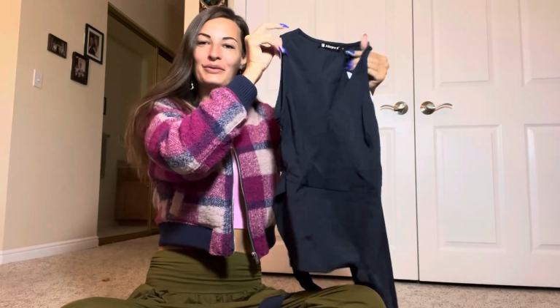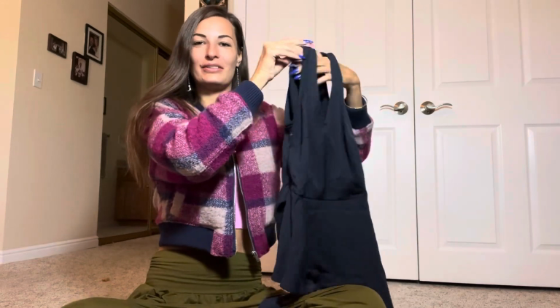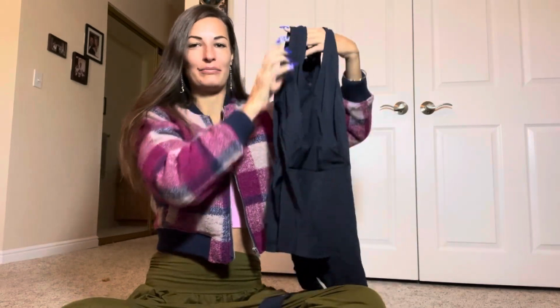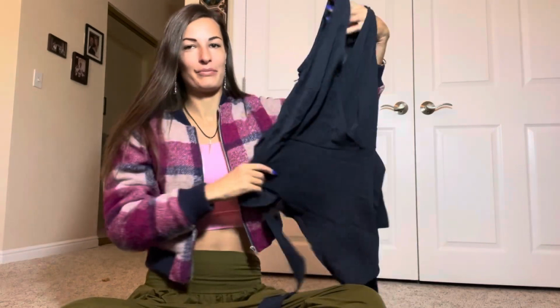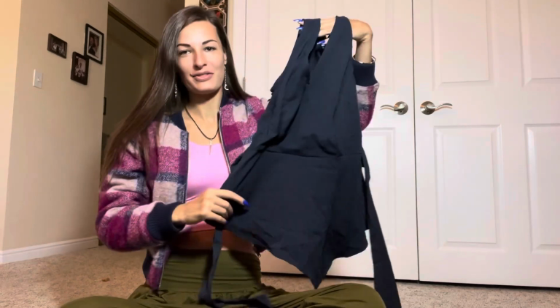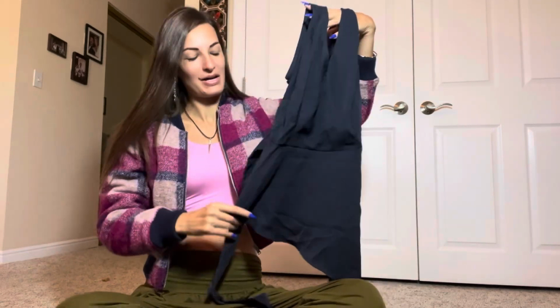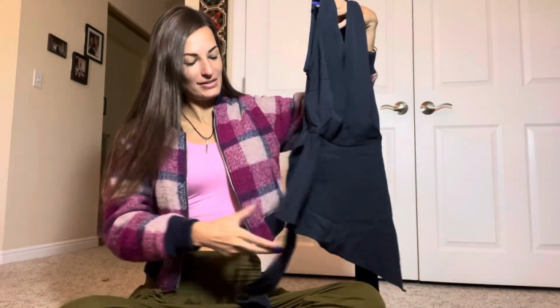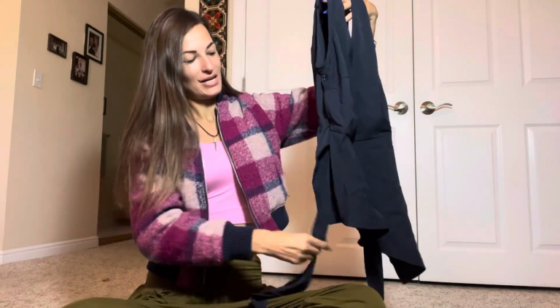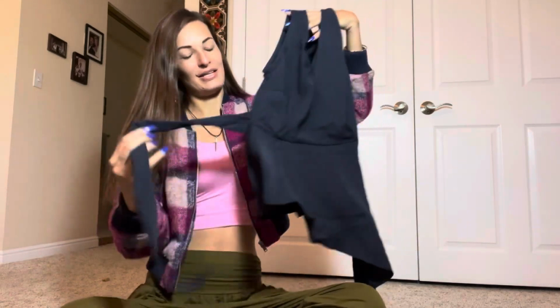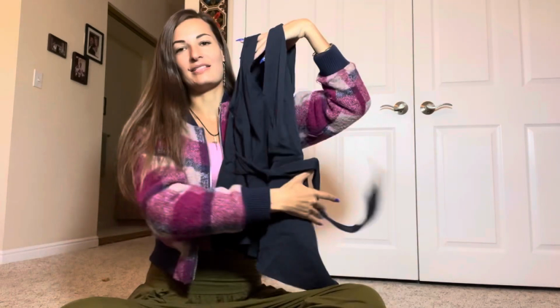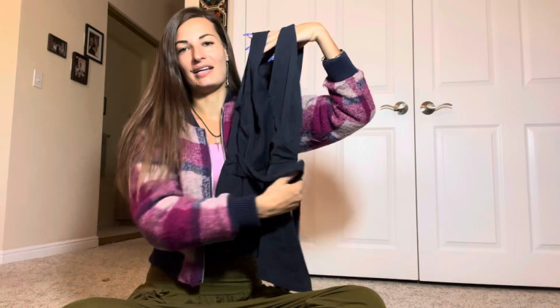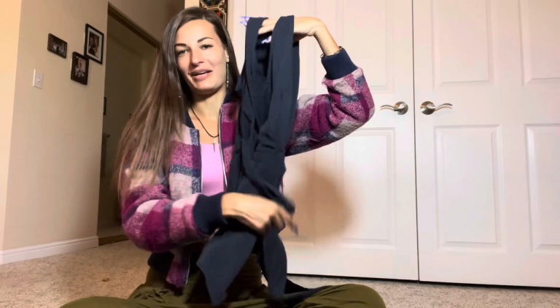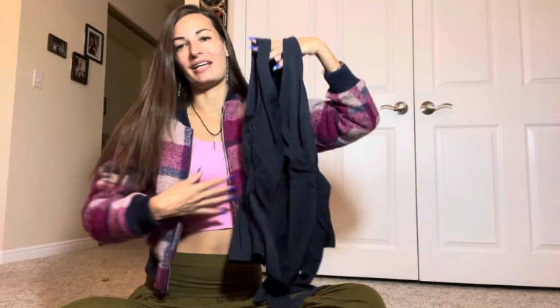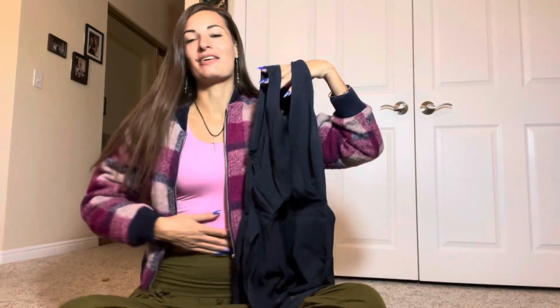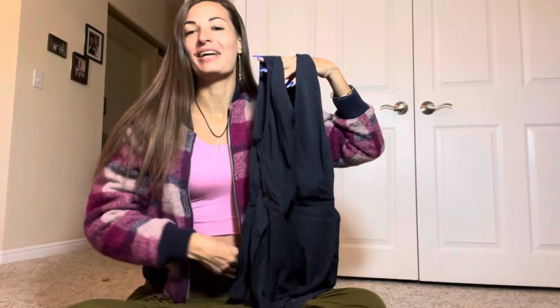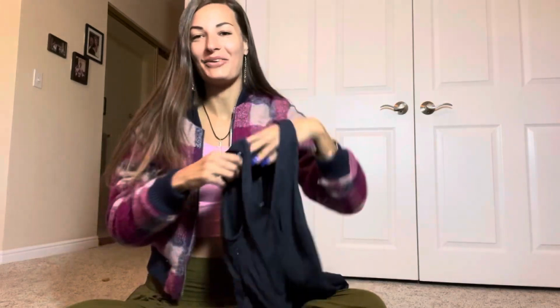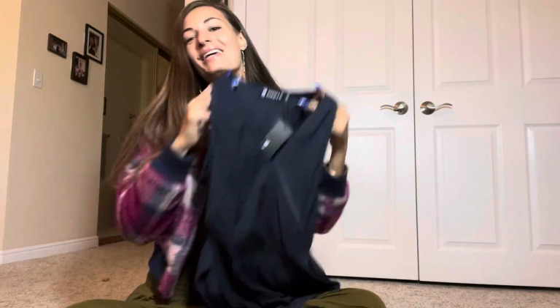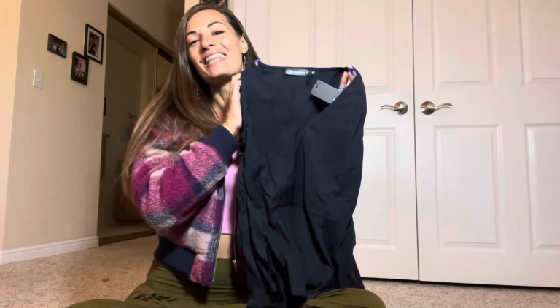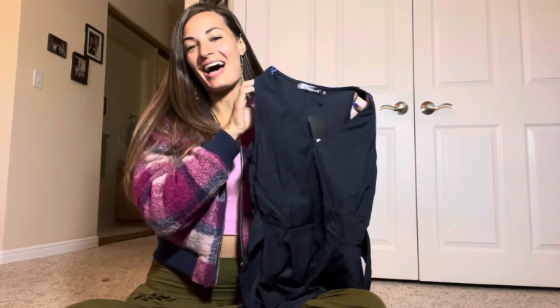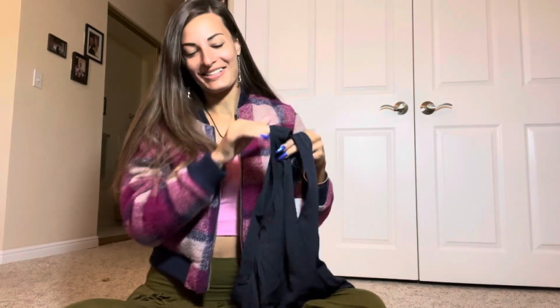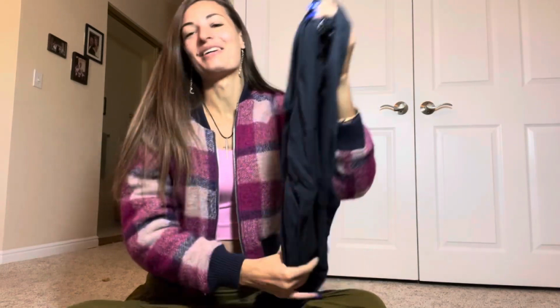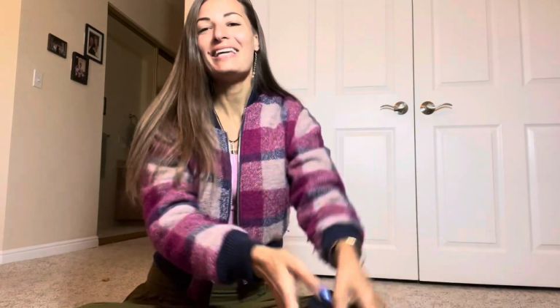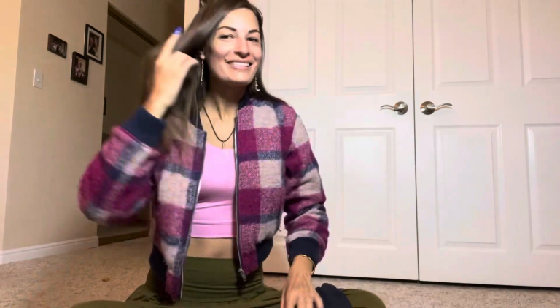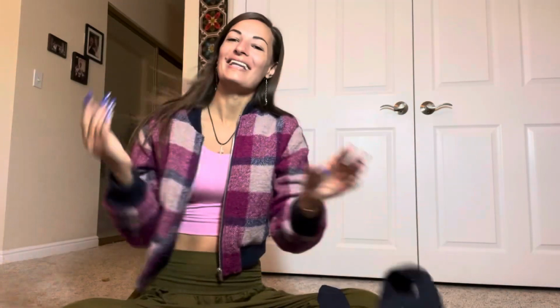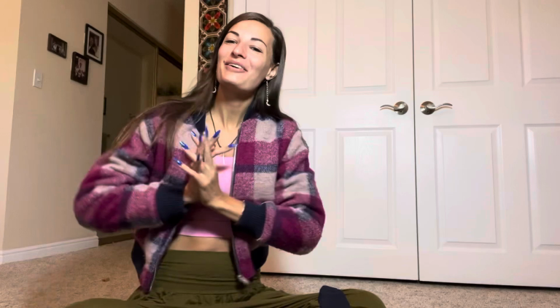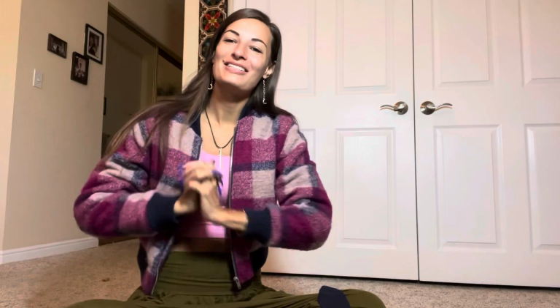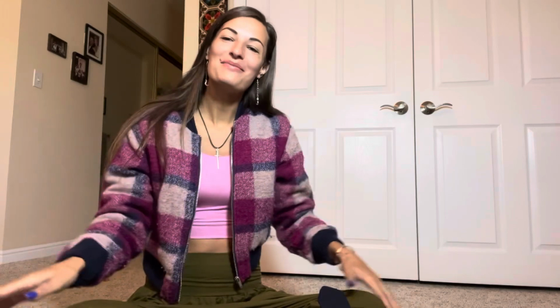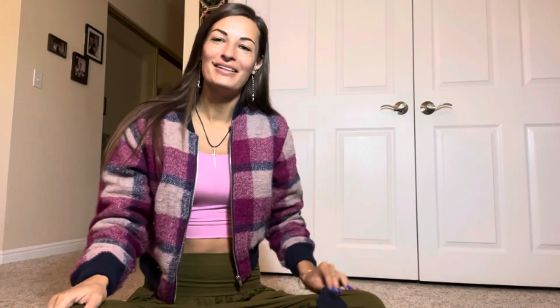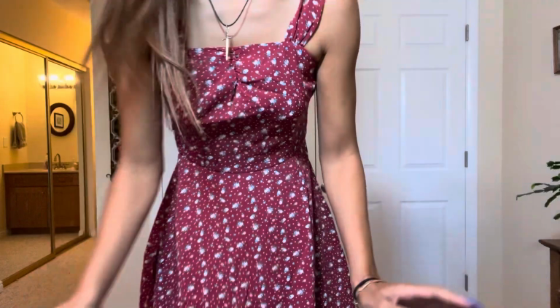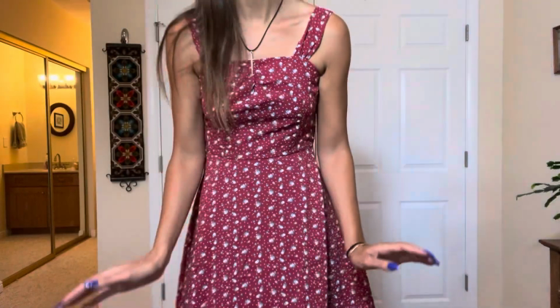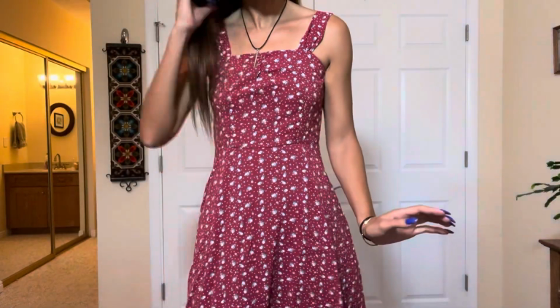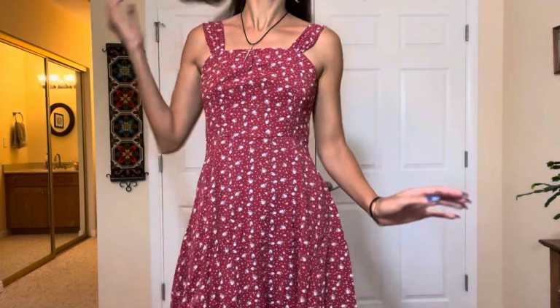It looks like a cute little blouse of some kind, and then I can tie it and make it wrap around the waist. That is the third piece, and let's go ahead and try them on.